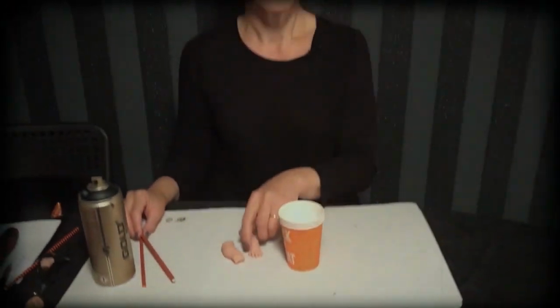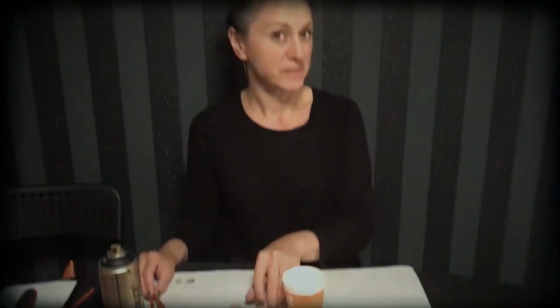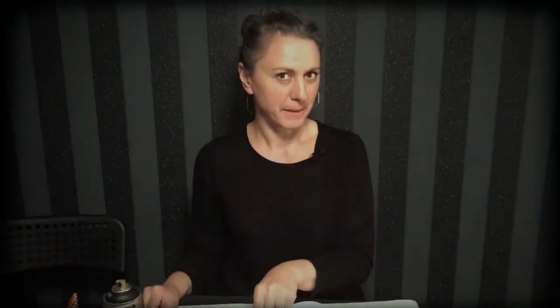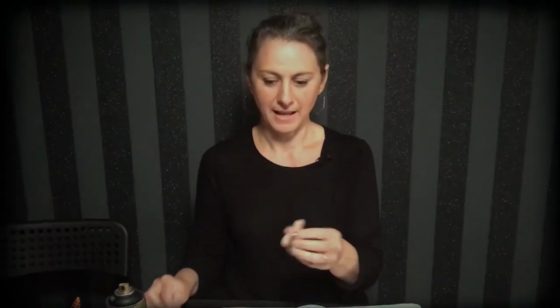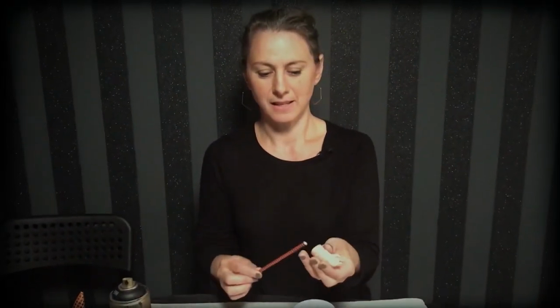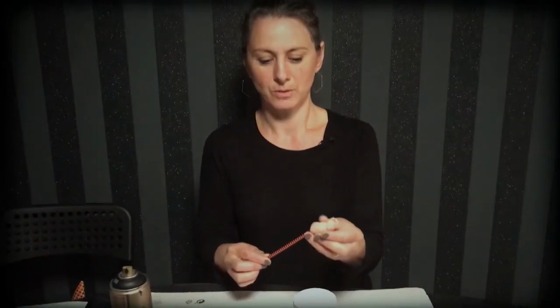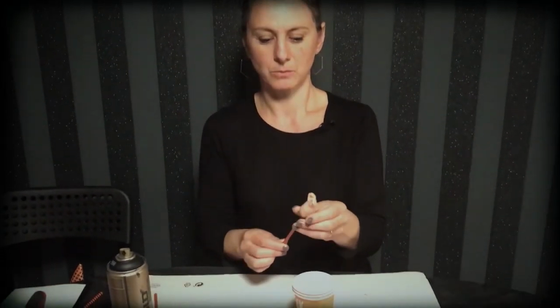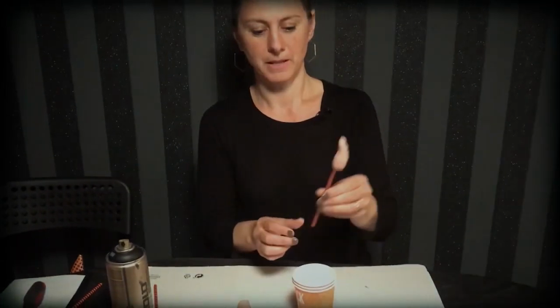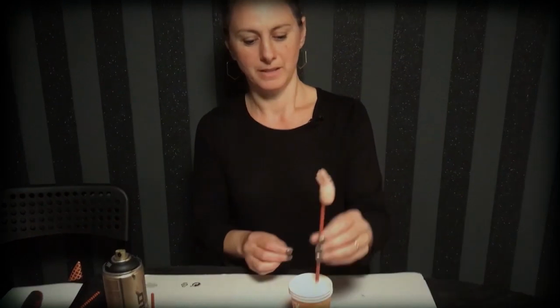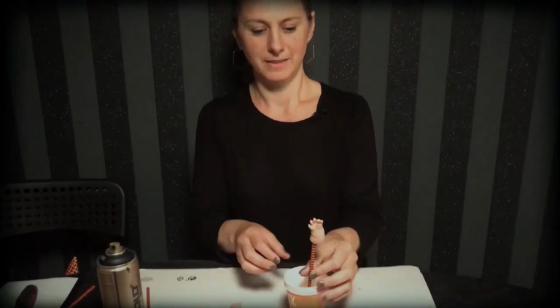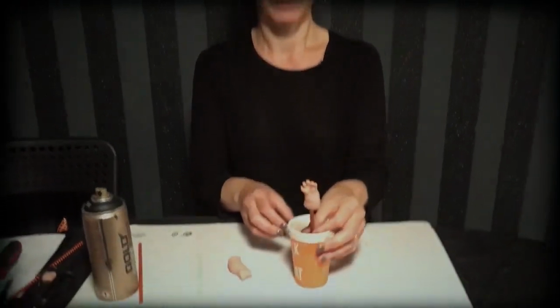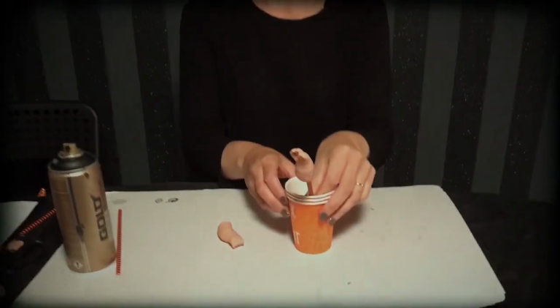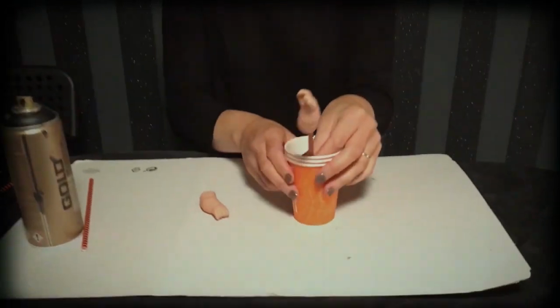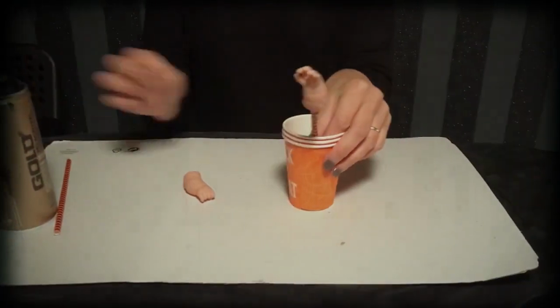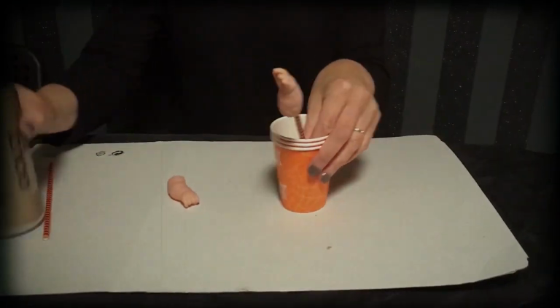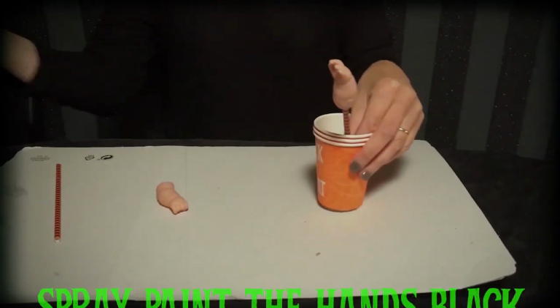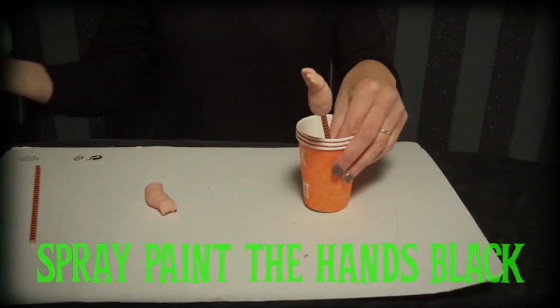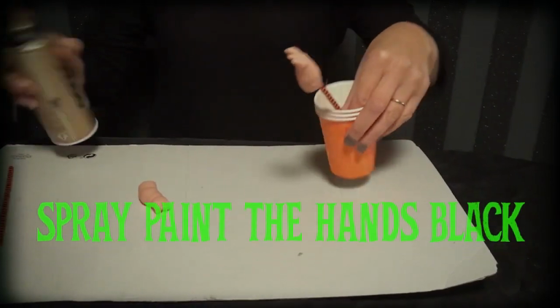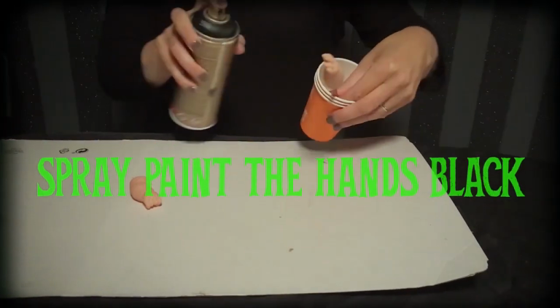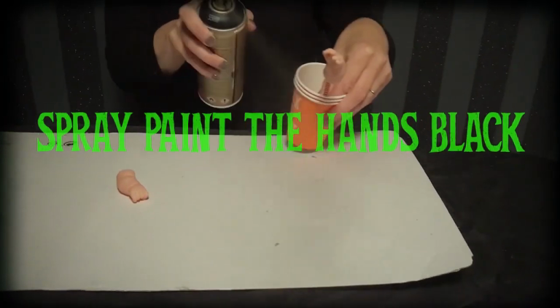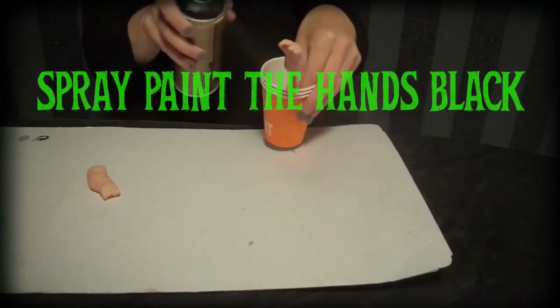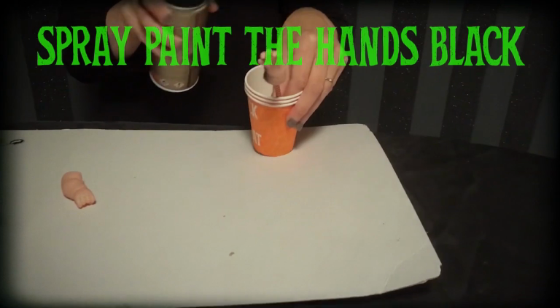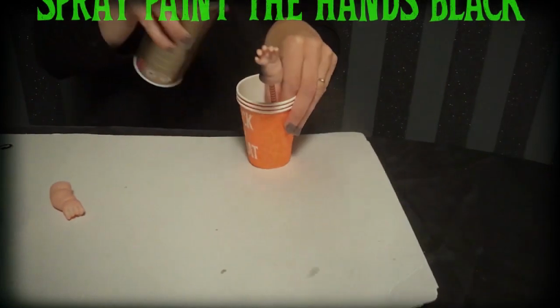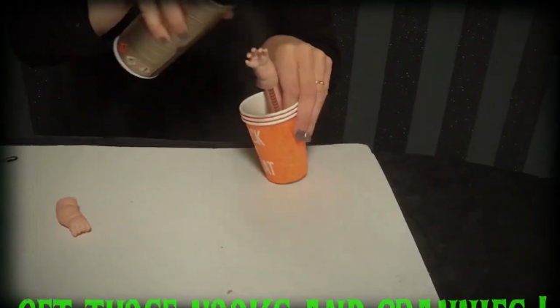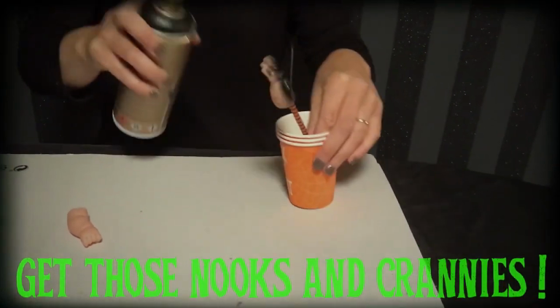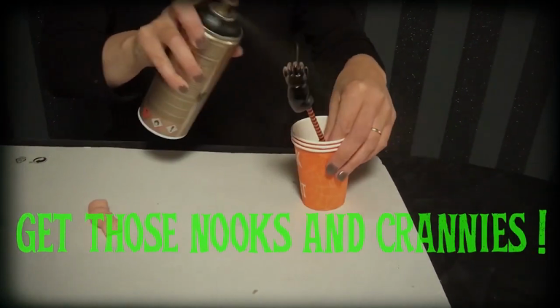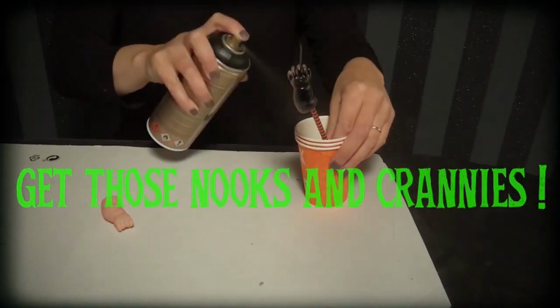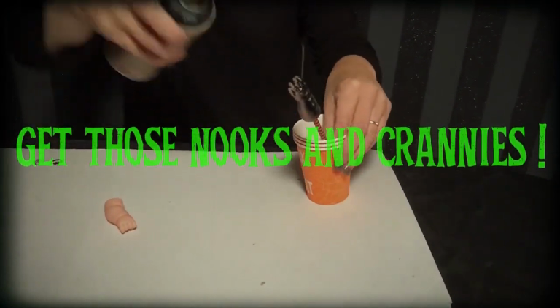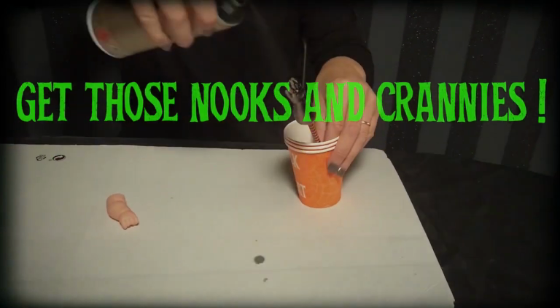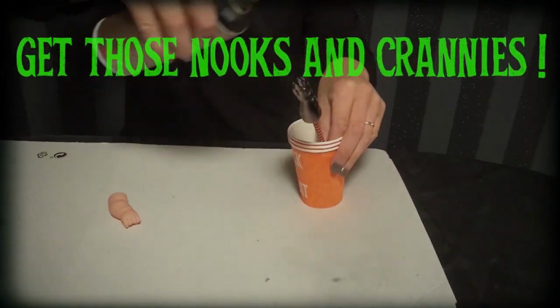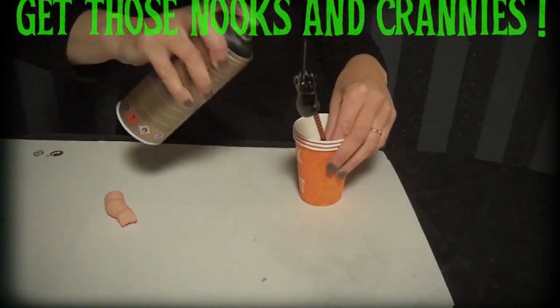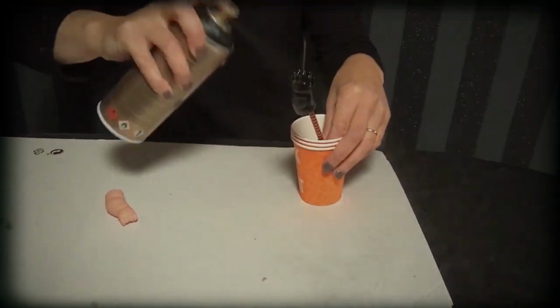So then we spray paint the hands, and we obviously don't want to be anywhere near the spray paint. Make sure you get inside all those little nooks and crannies.